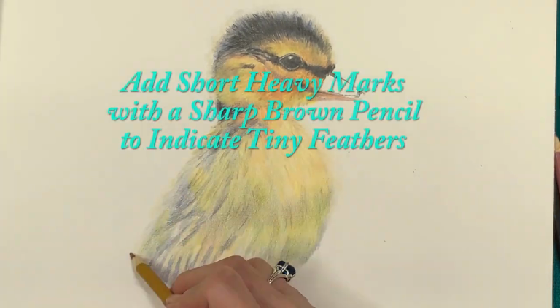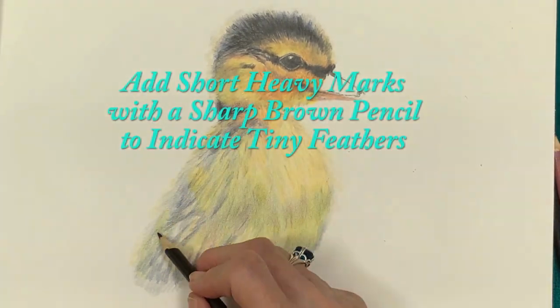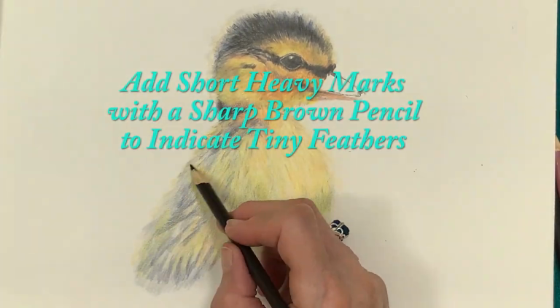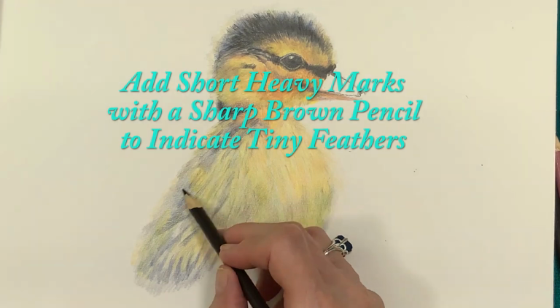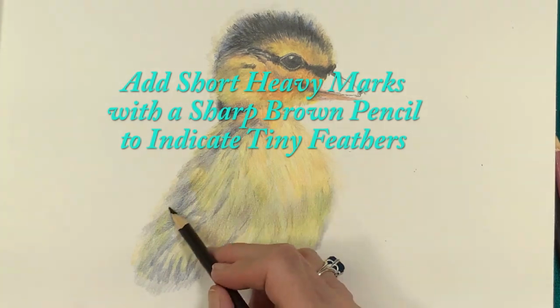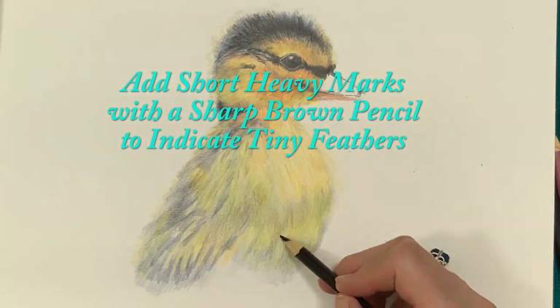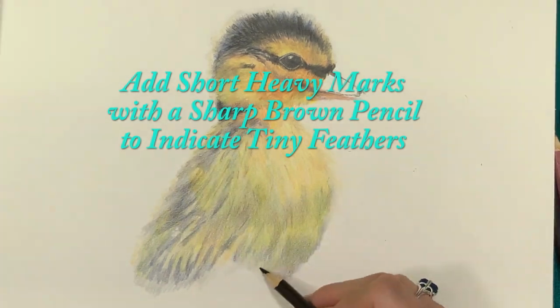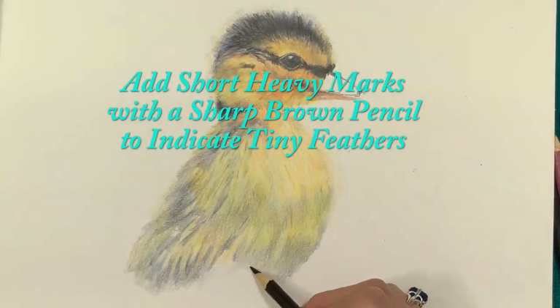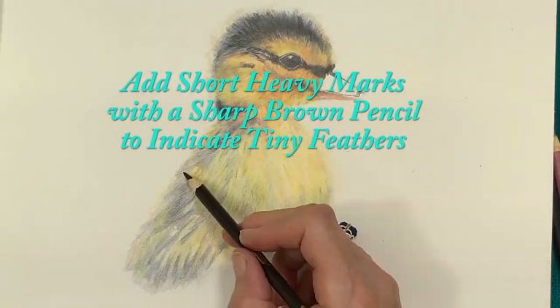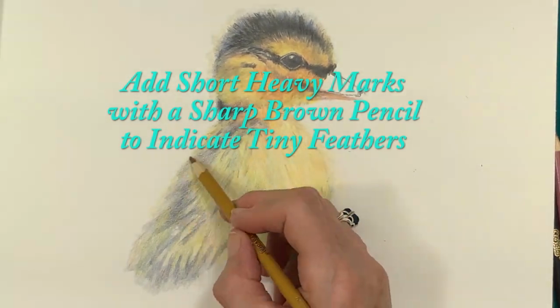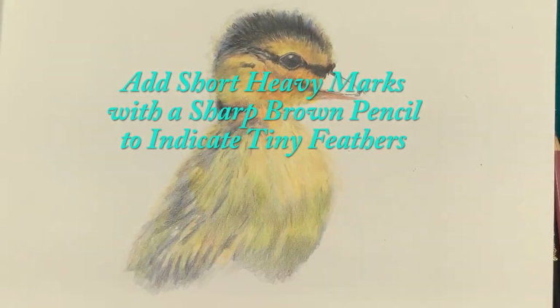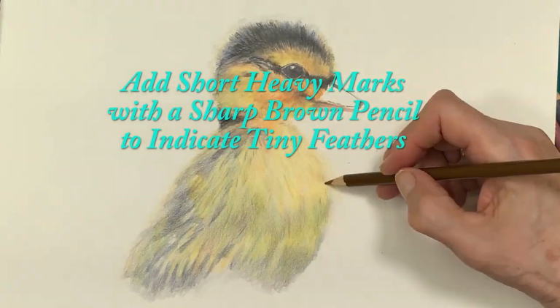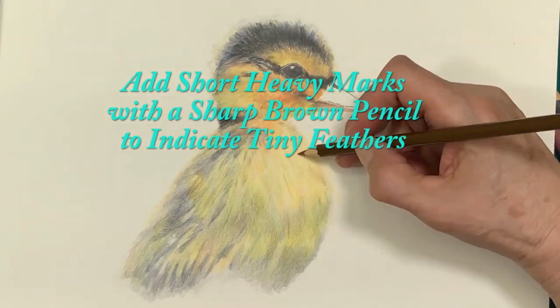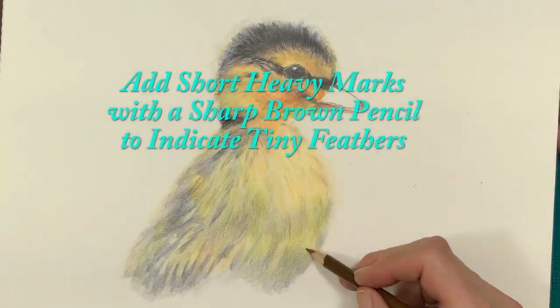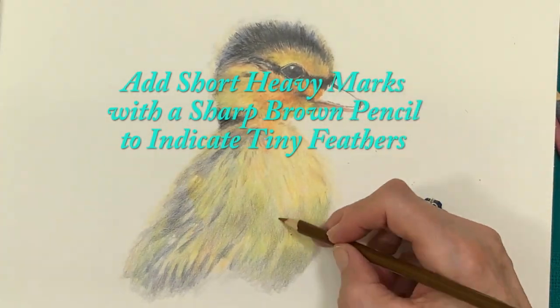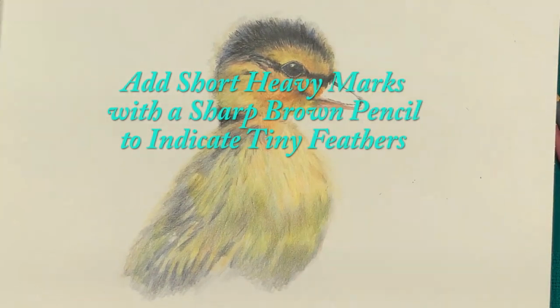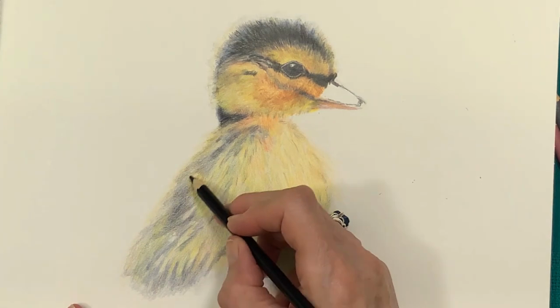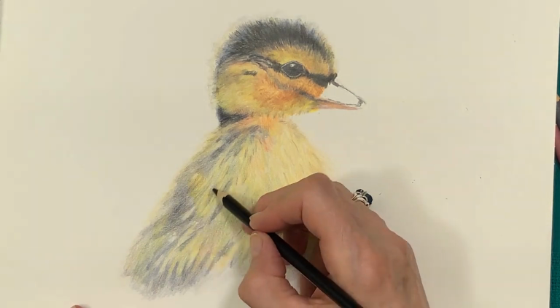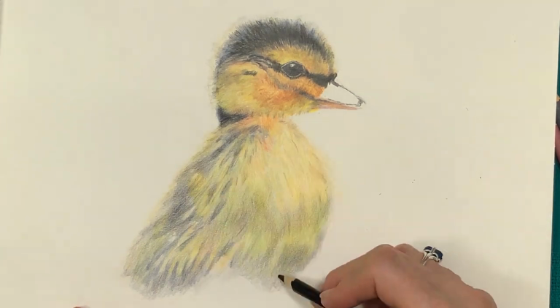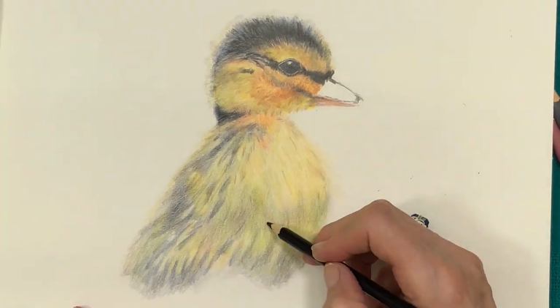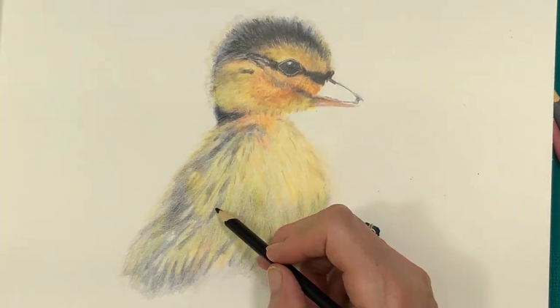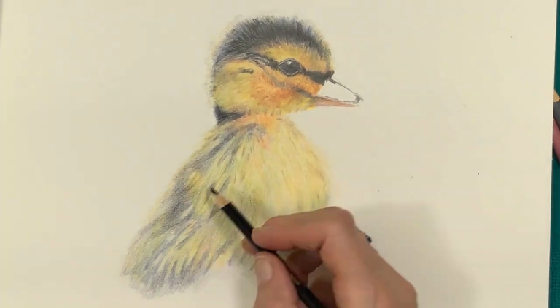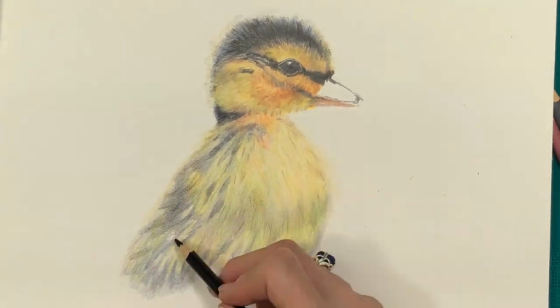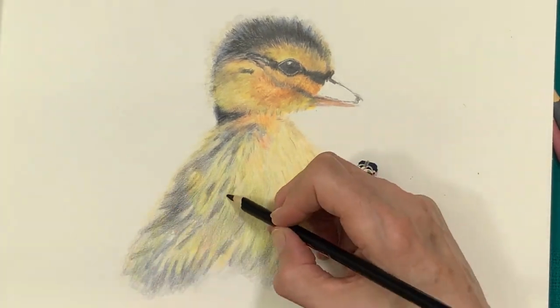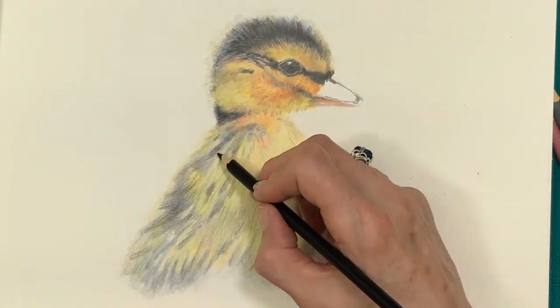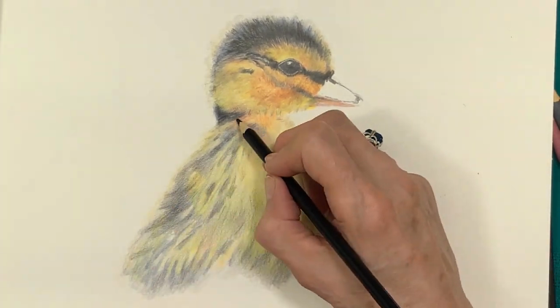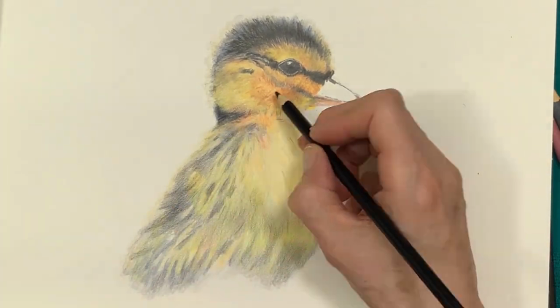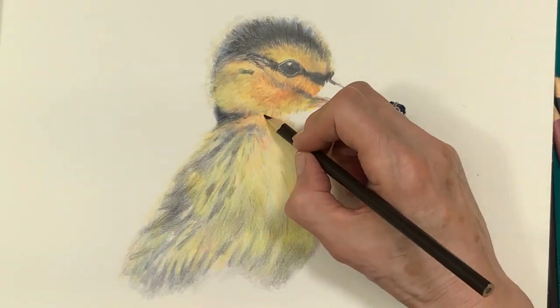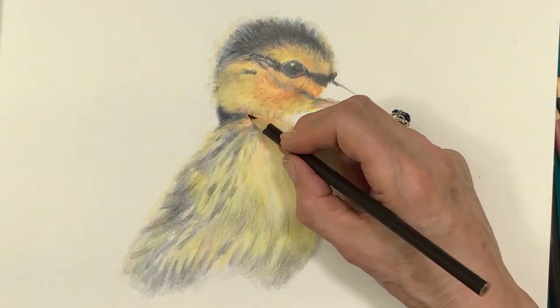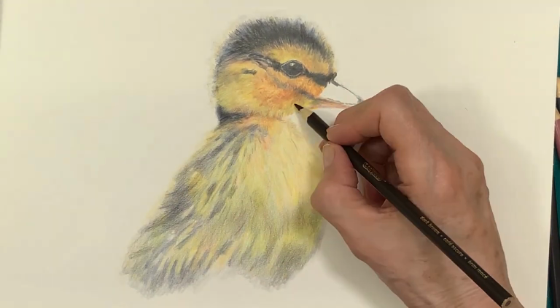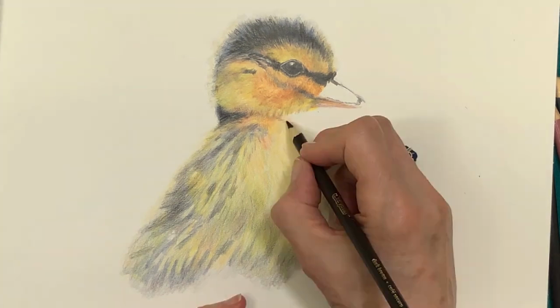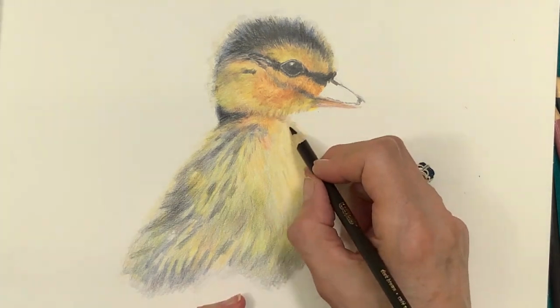Short, heavy marks using a dark brown pencil indicate tiny feathers on the body and on the head. Be sure to use a sharp pencil for these tiny dark marks.